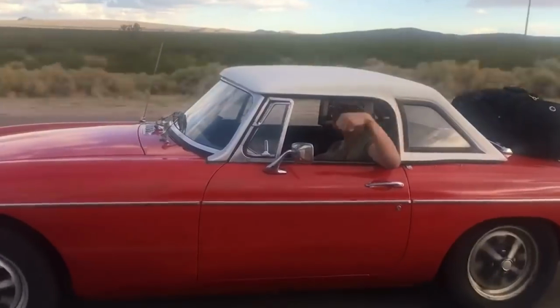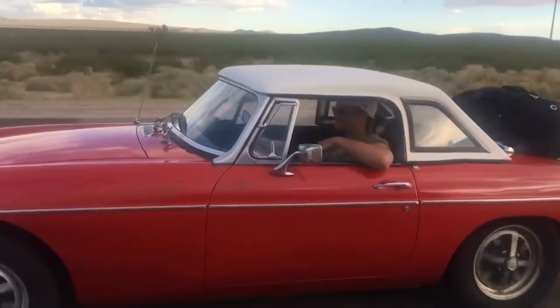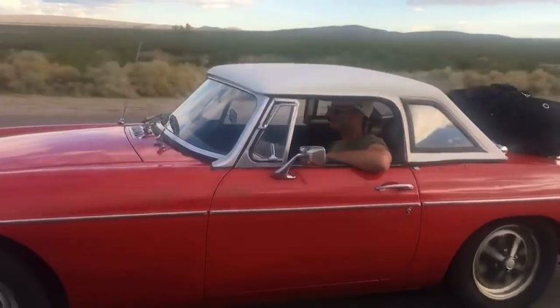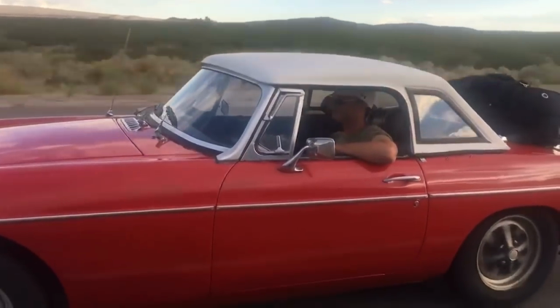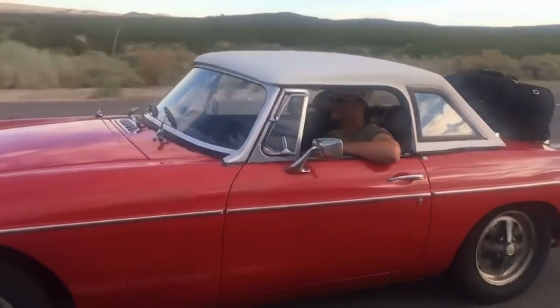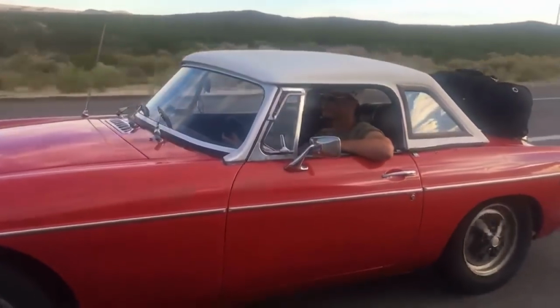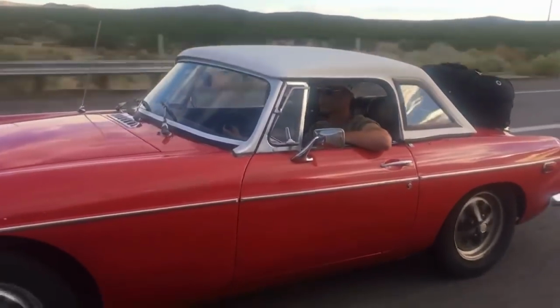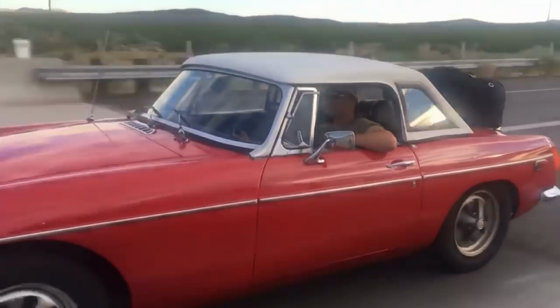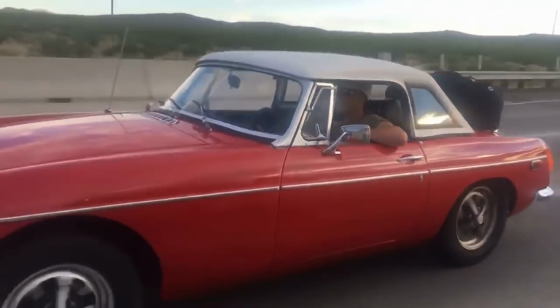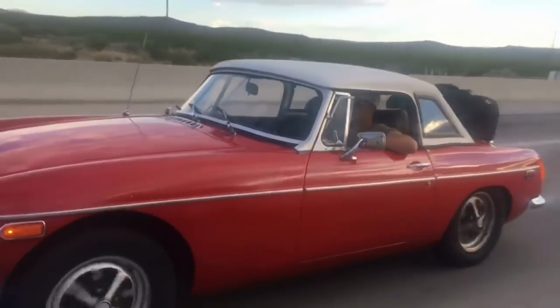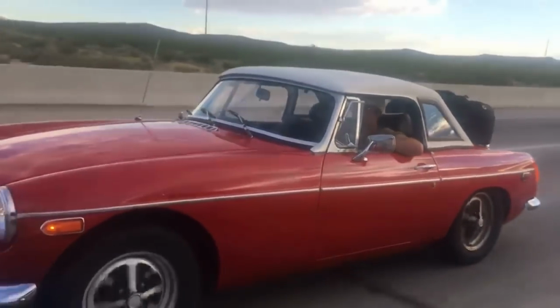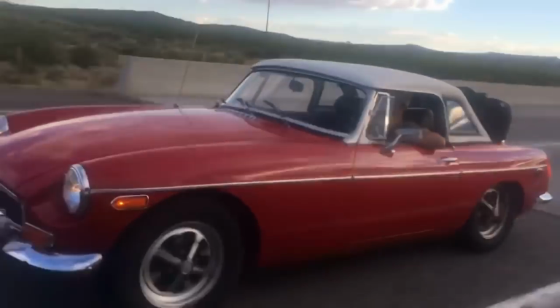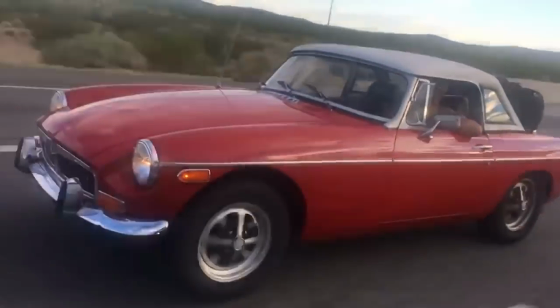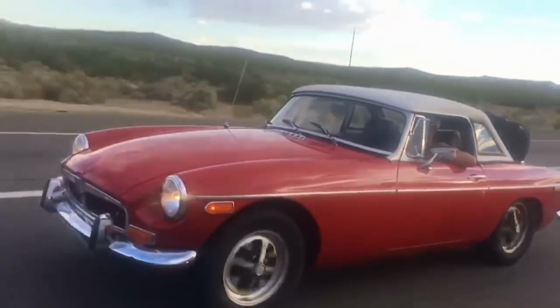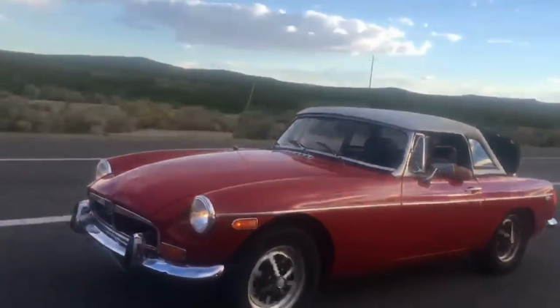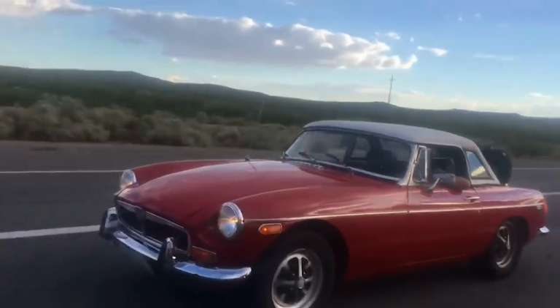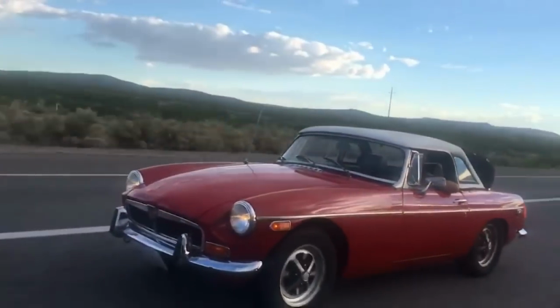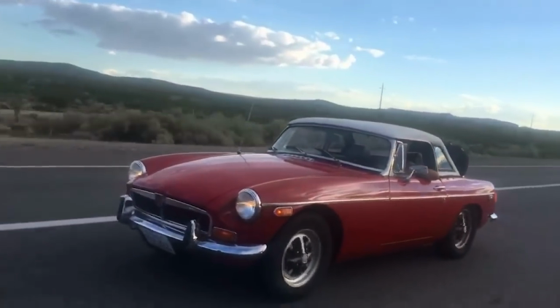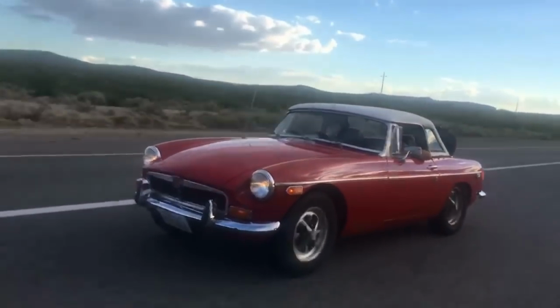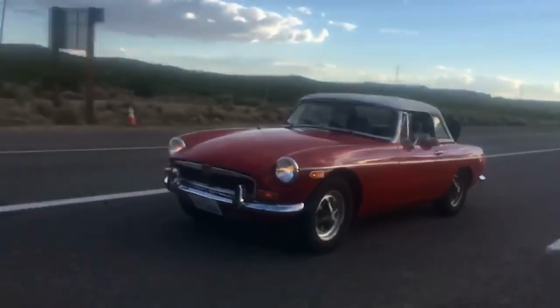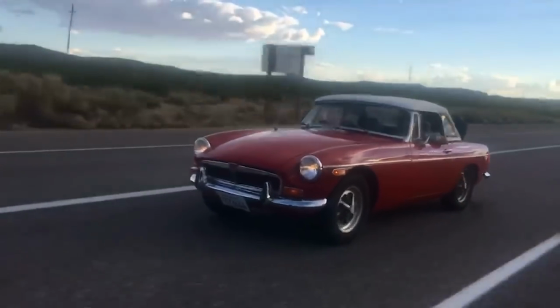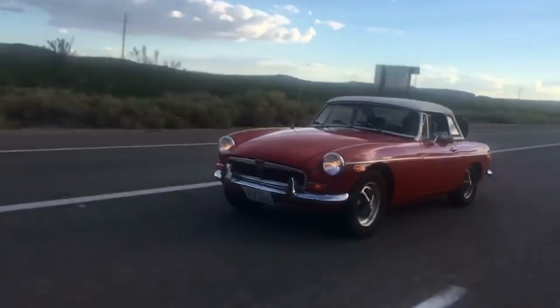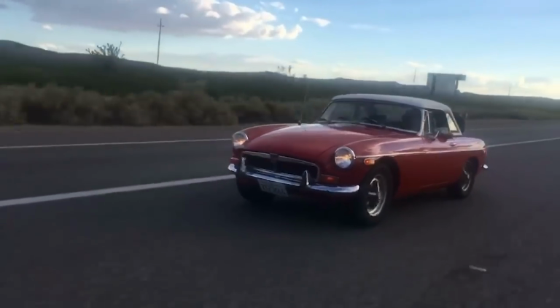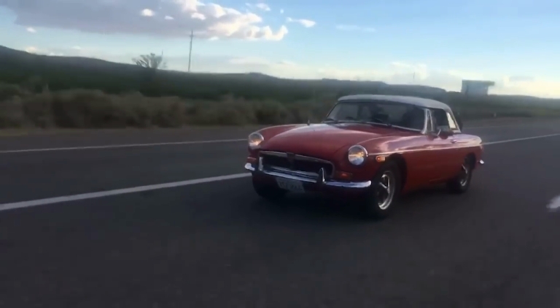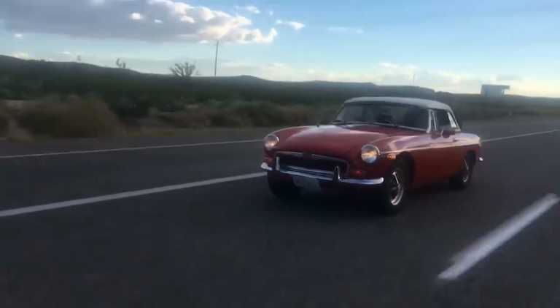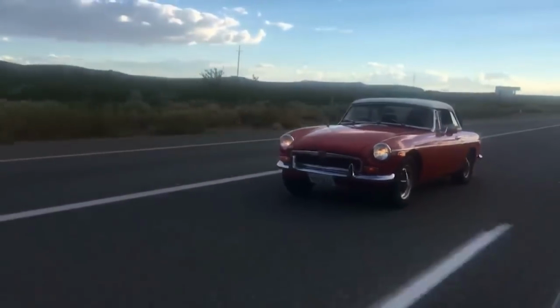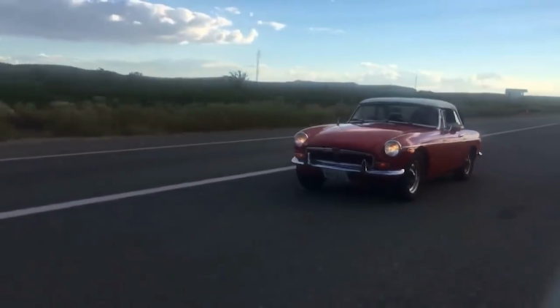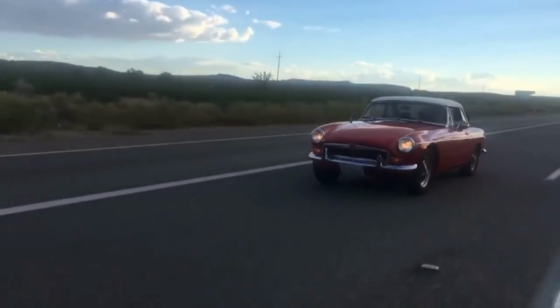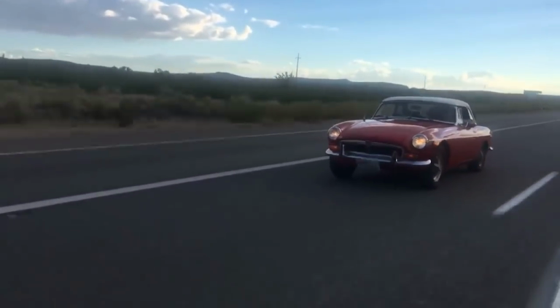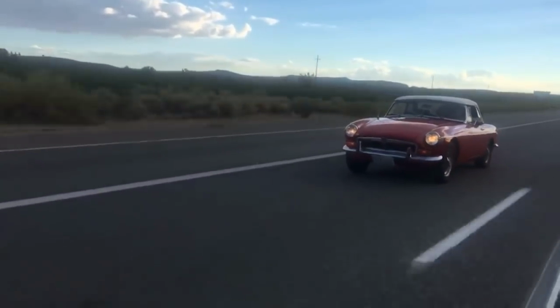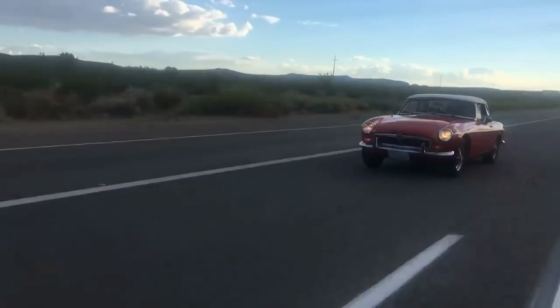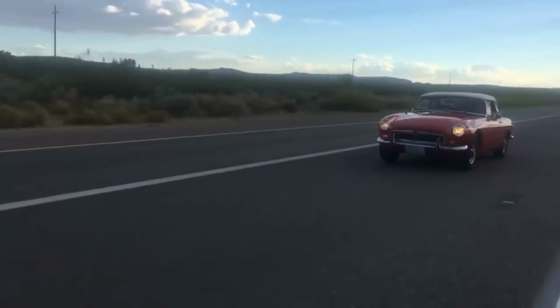After breaking in the refreshed engine, I drove it 650 miles from where I grew up in Southern California to Utah, where I am now going to college. This video was taken during my road trip up to school.